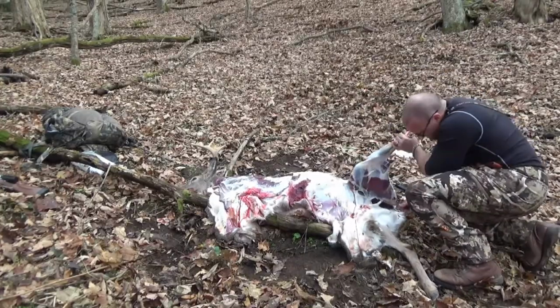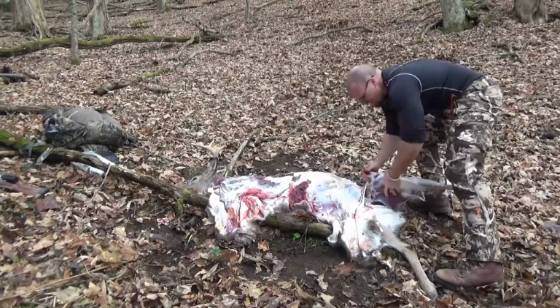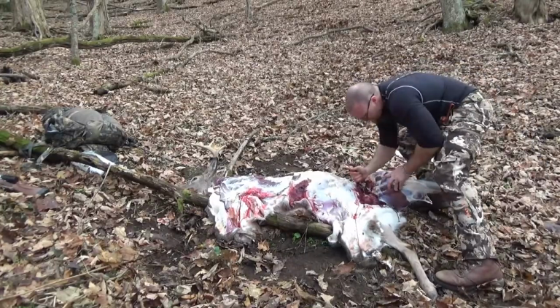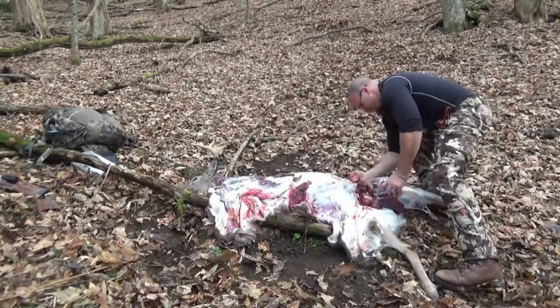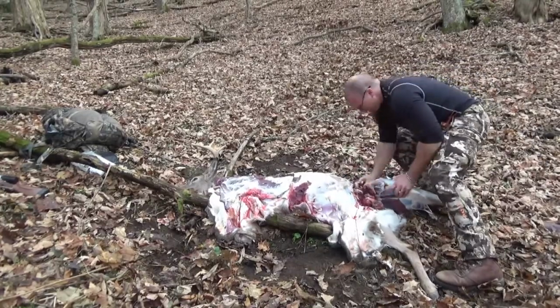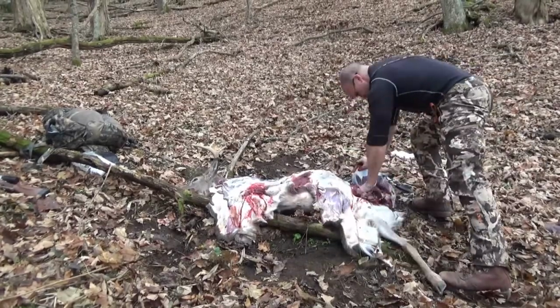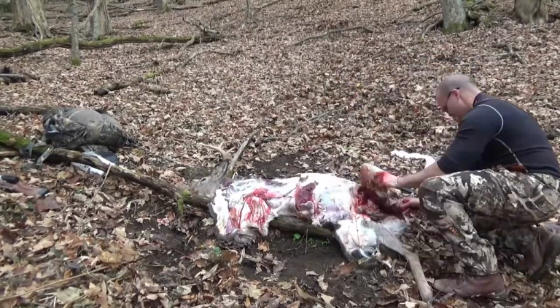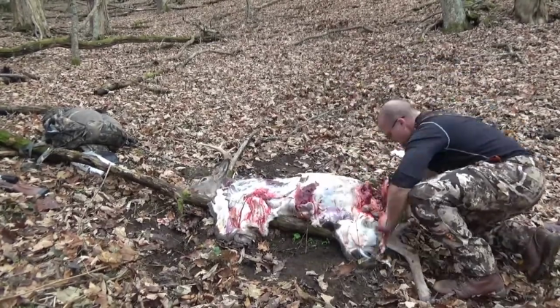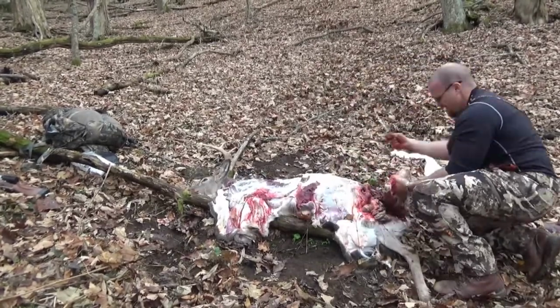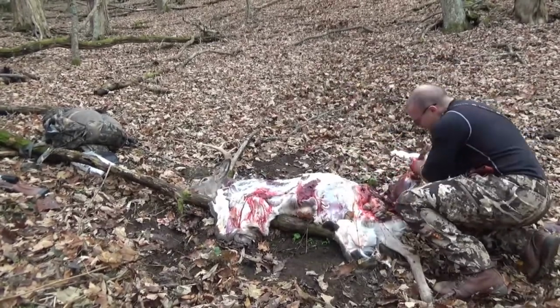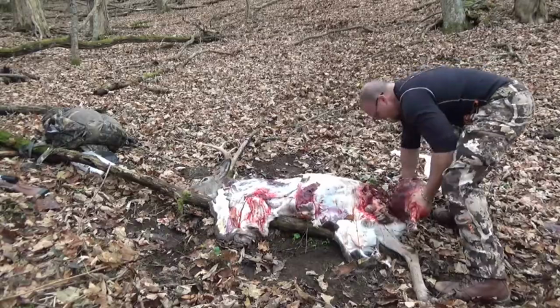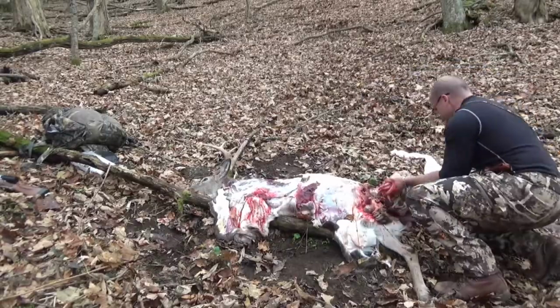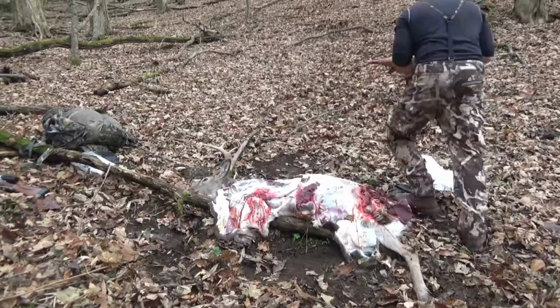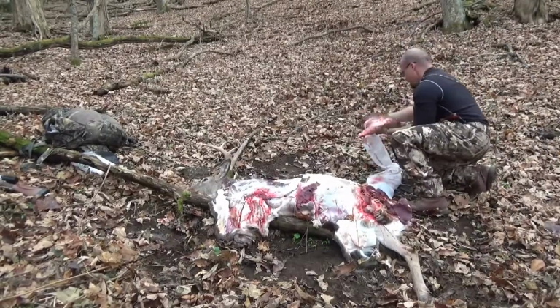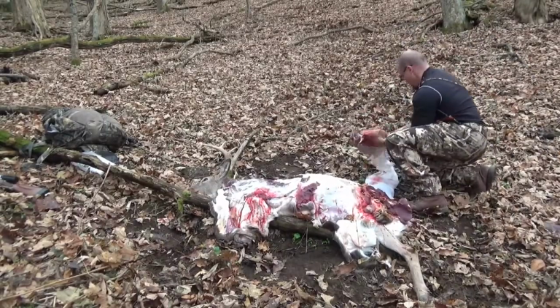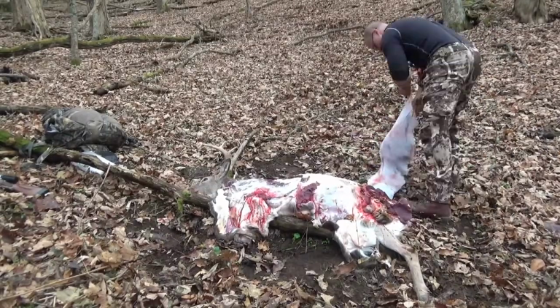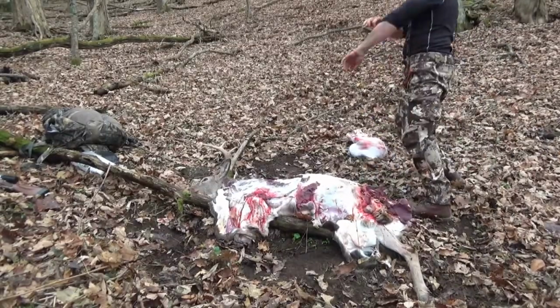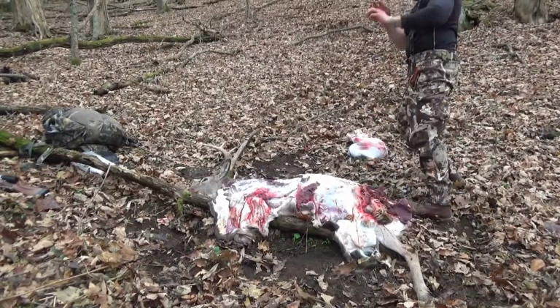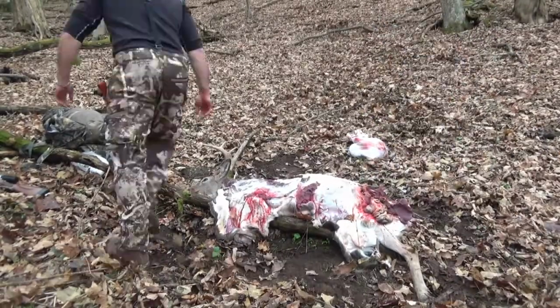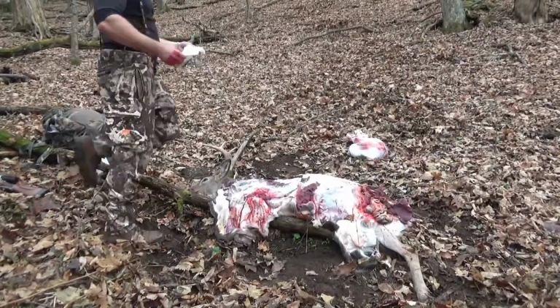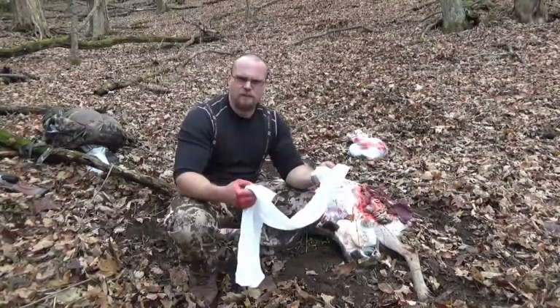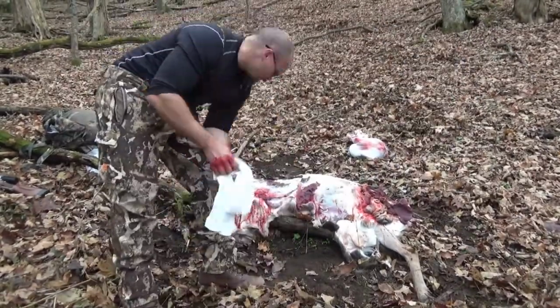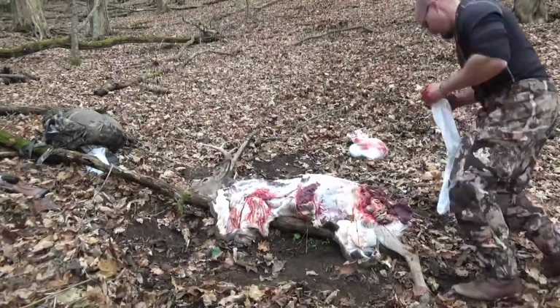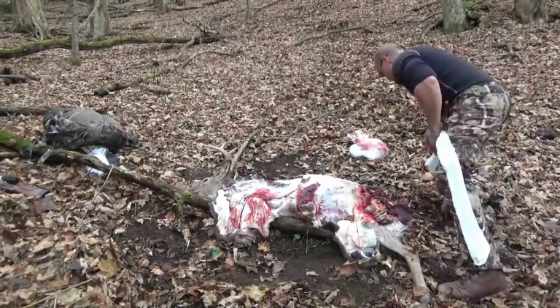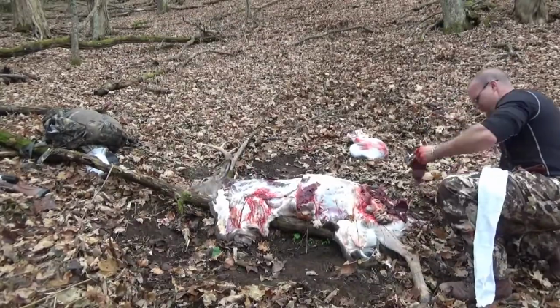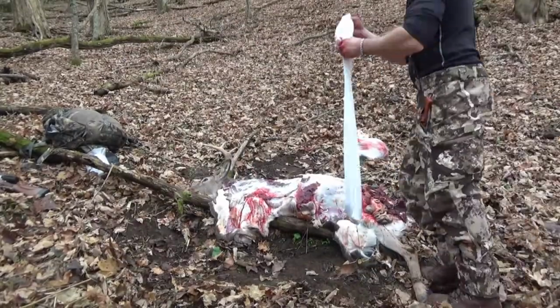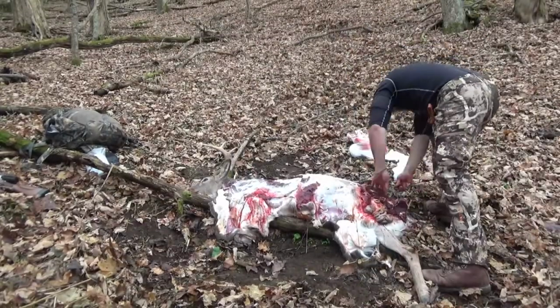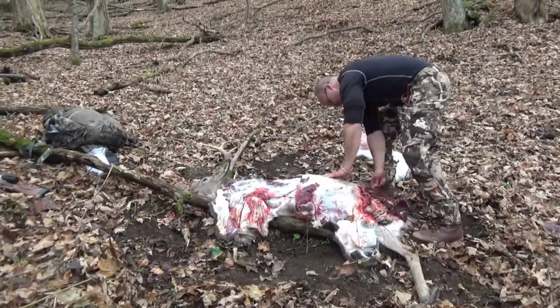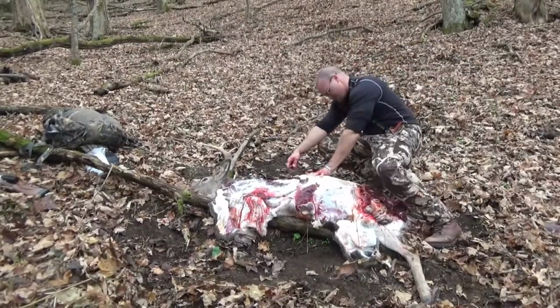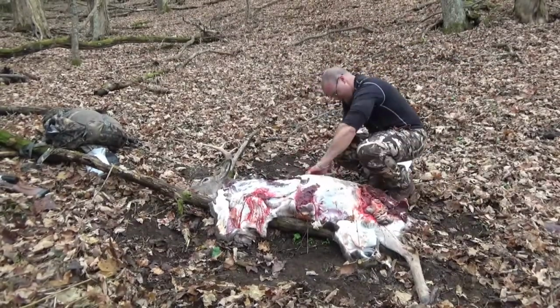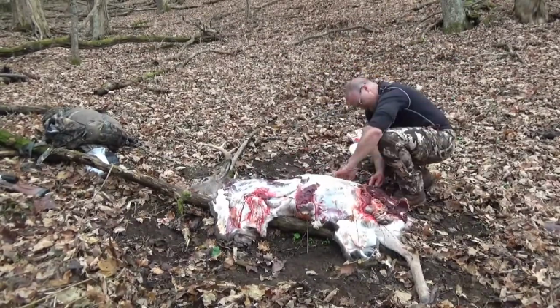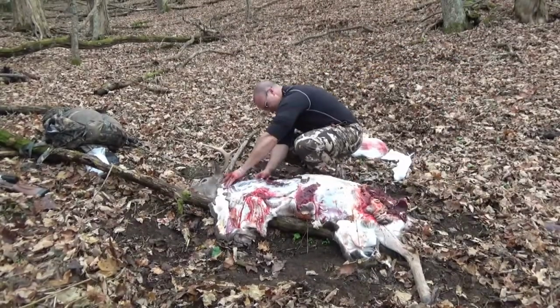Once you get the hide pulled off the shoulder, the meat is going to come off super easy. The whole shoulder lifts right off and cuts free easy. If you've worked deer up before, you'll know to put the whole thing in the bag.